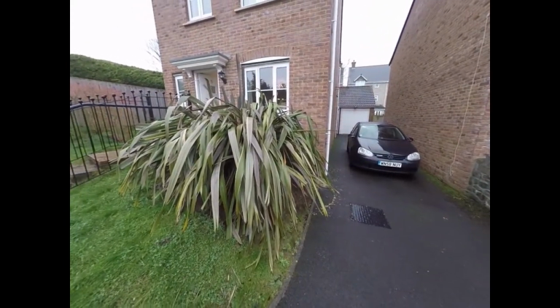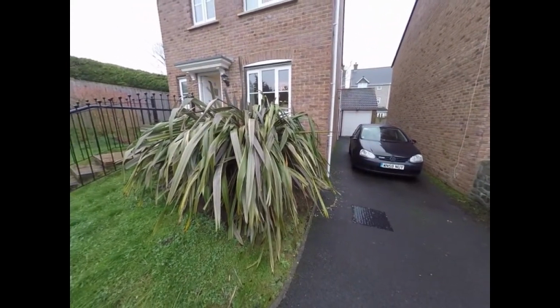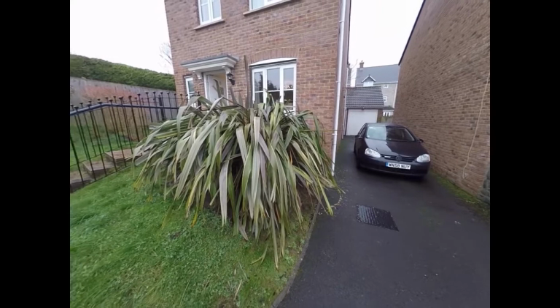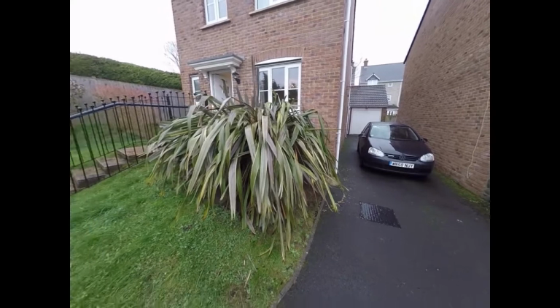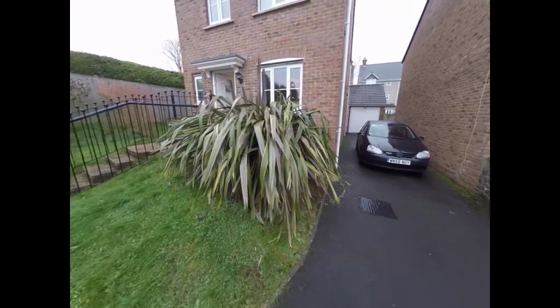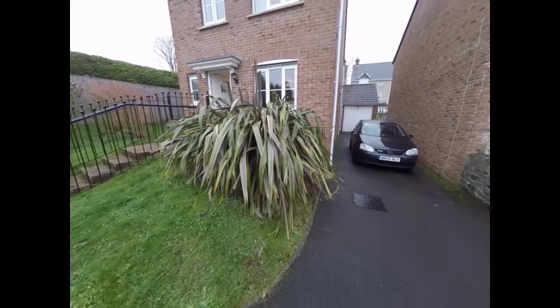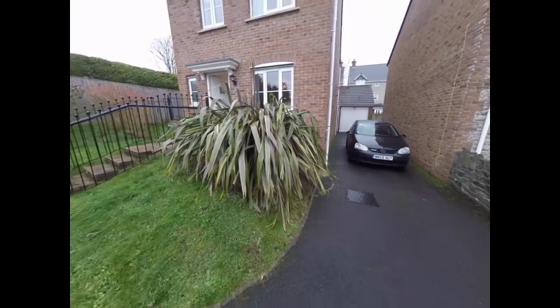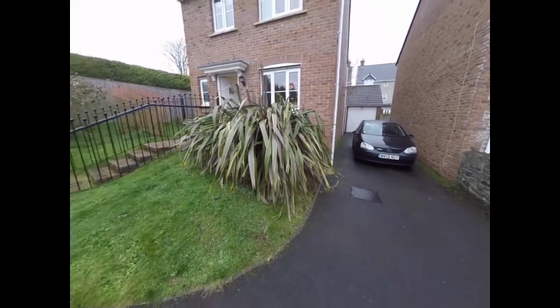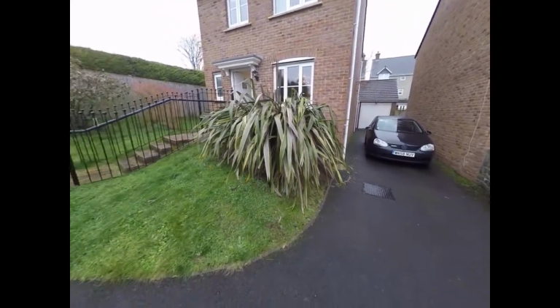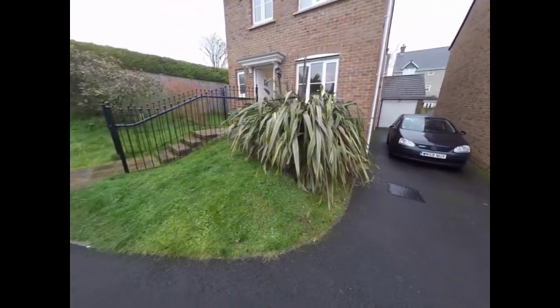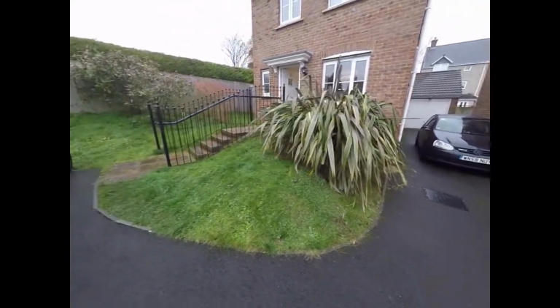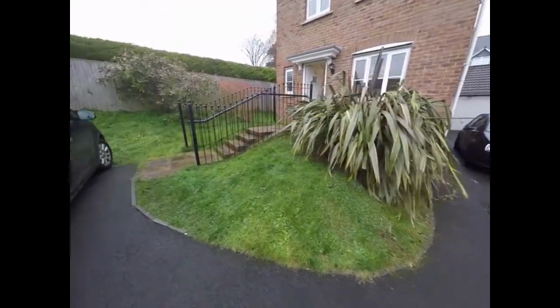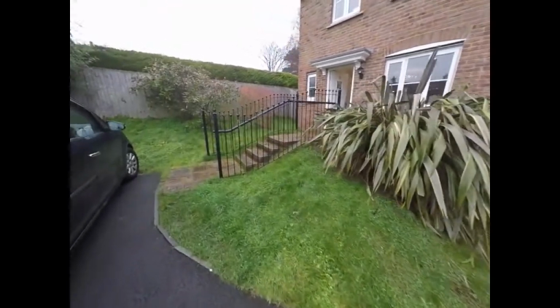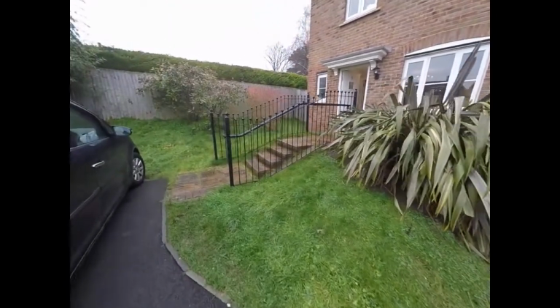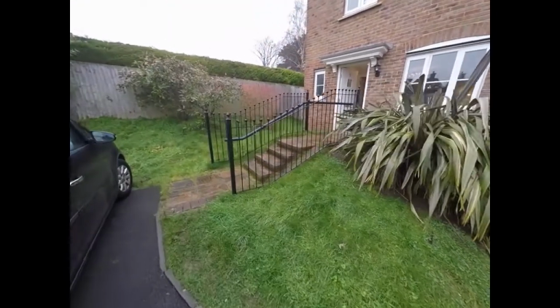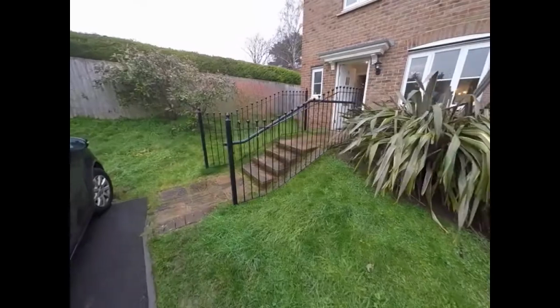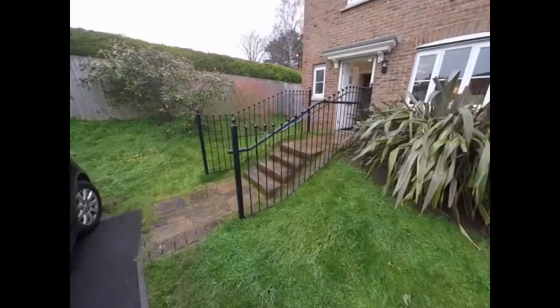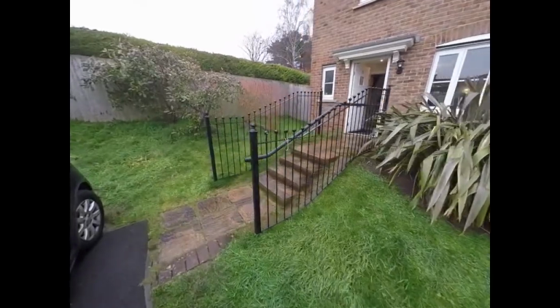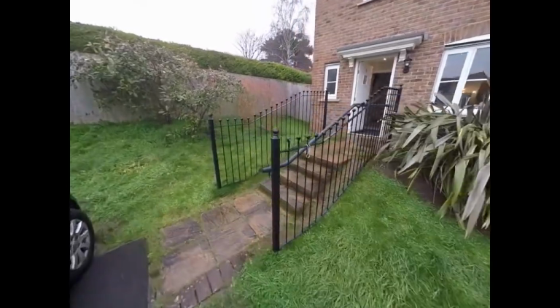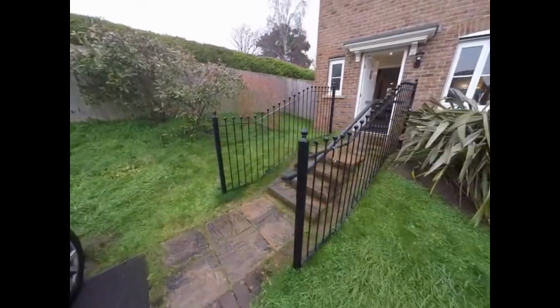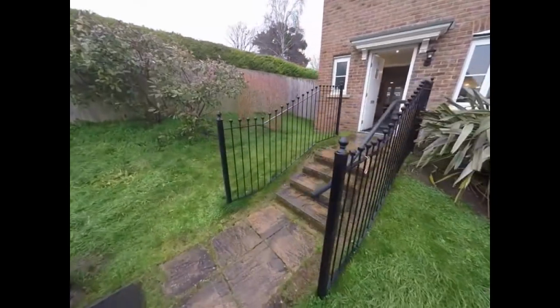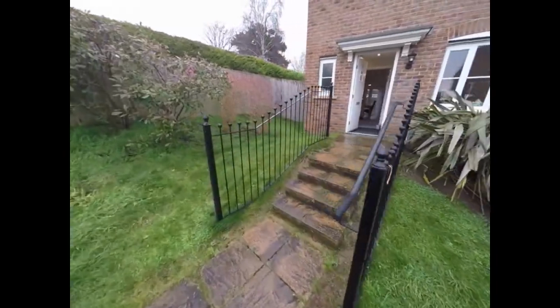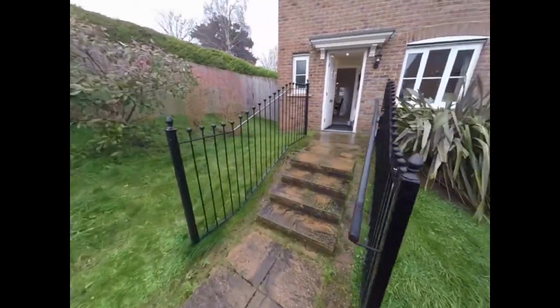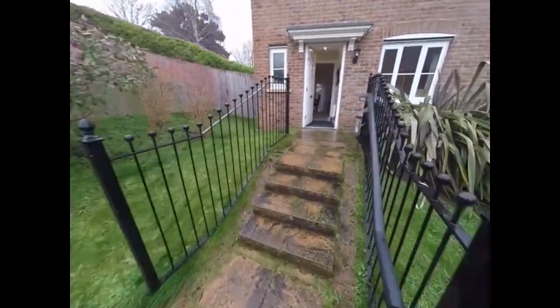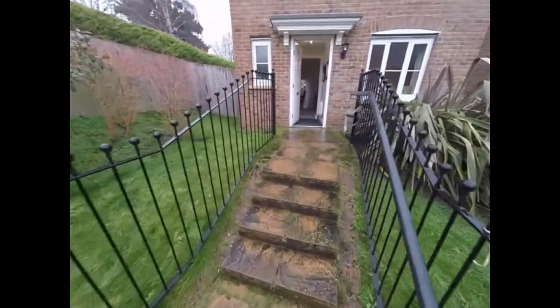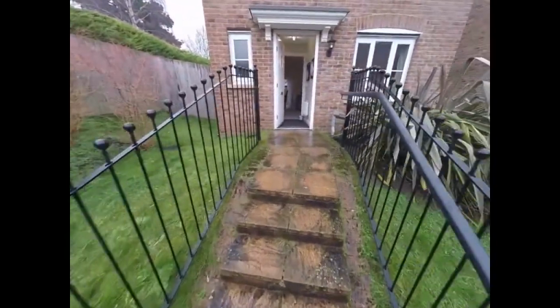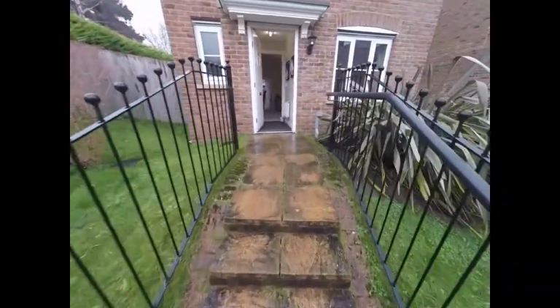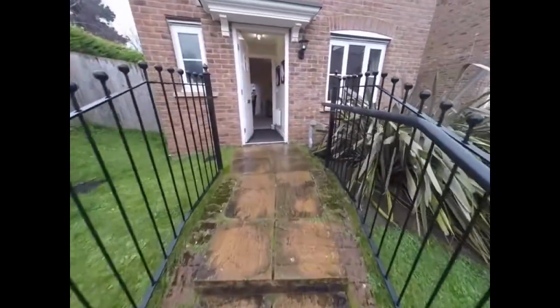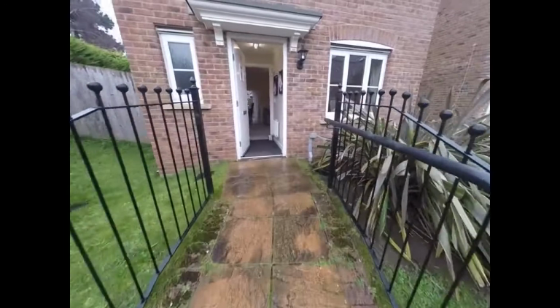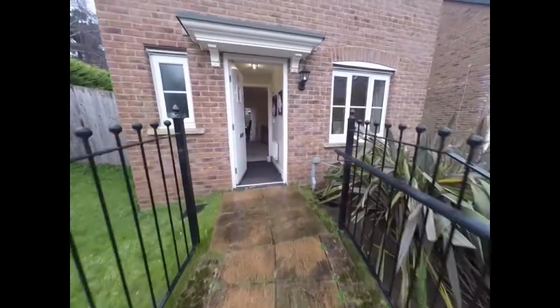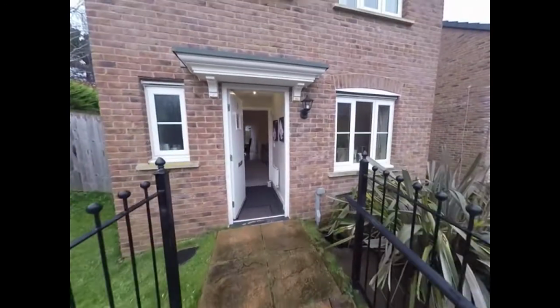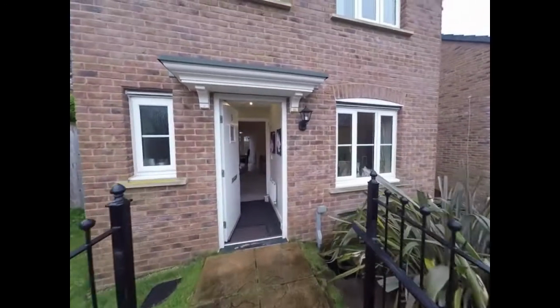It also has a long driveway off to our right with a garage at the bottom there, so plenty of room for off road parking. To the front of the property we have mostly lawn with a few steps that lead us up to the front door.